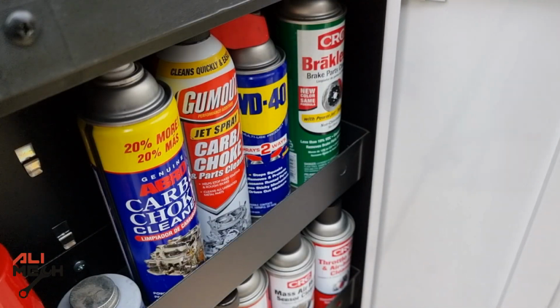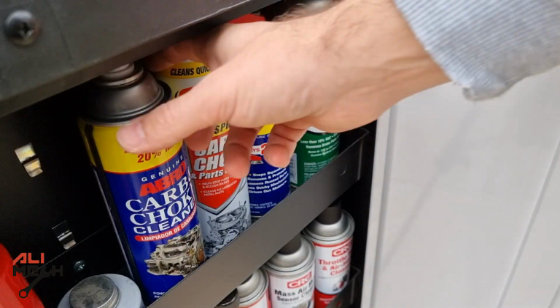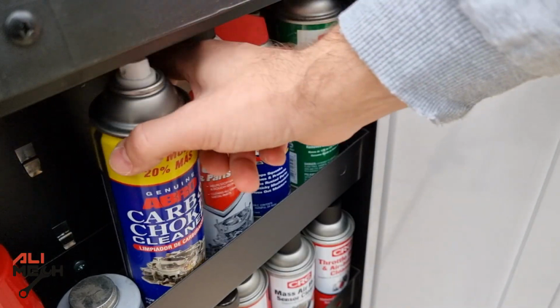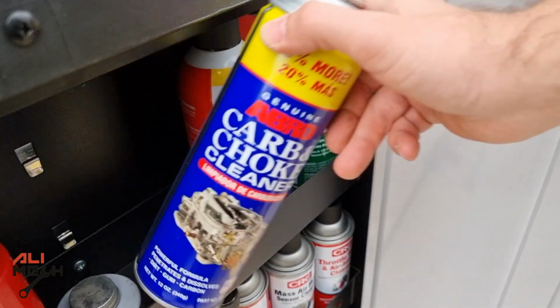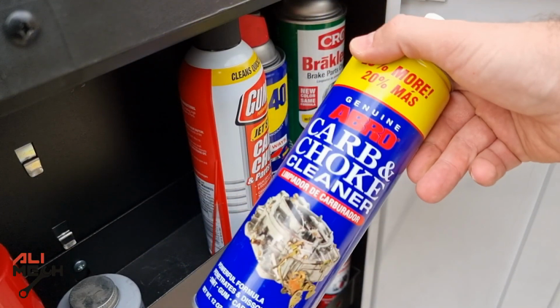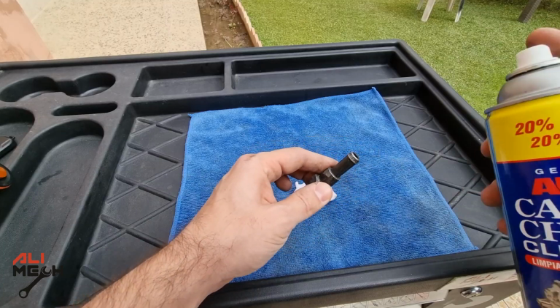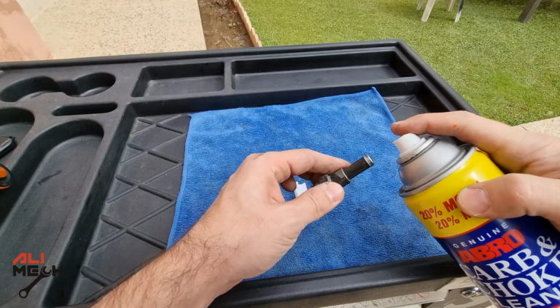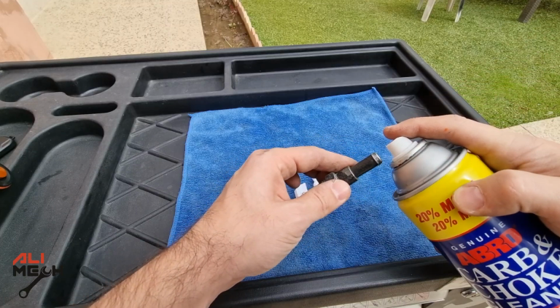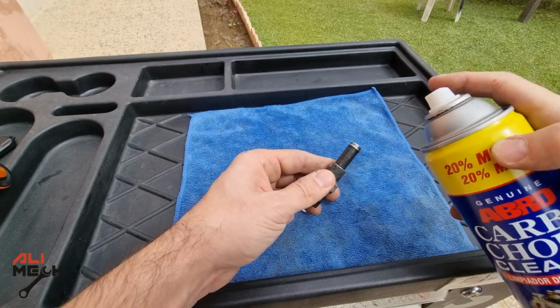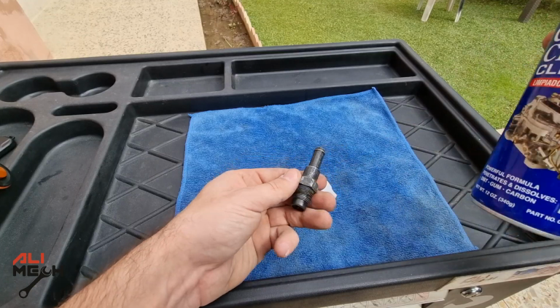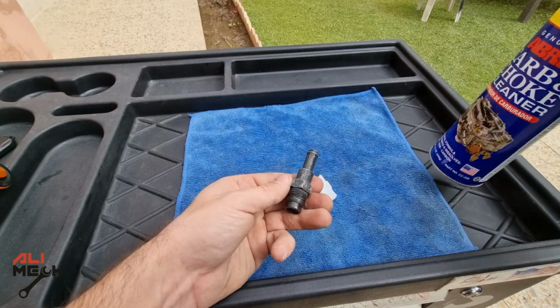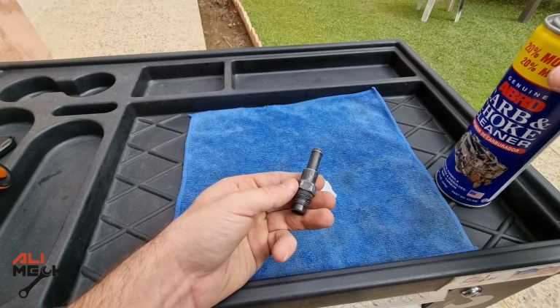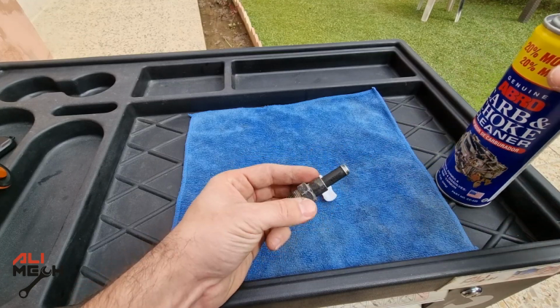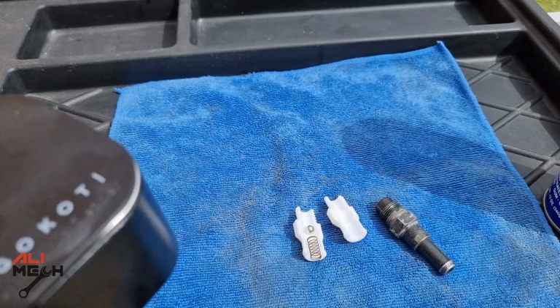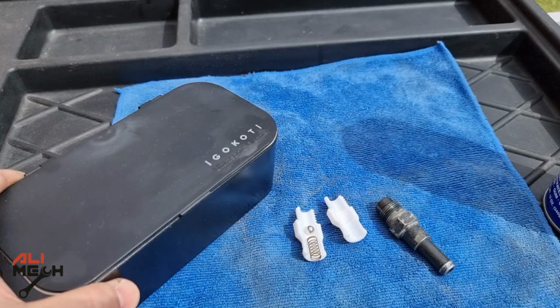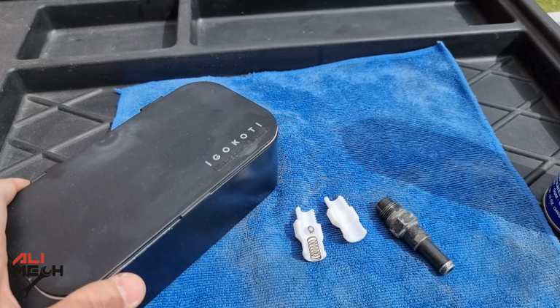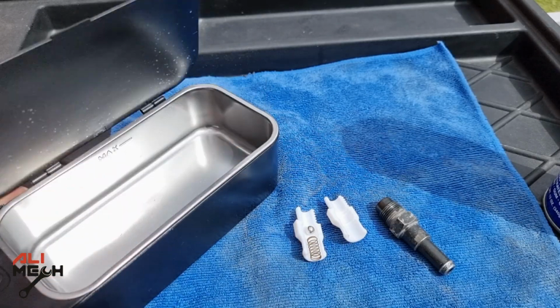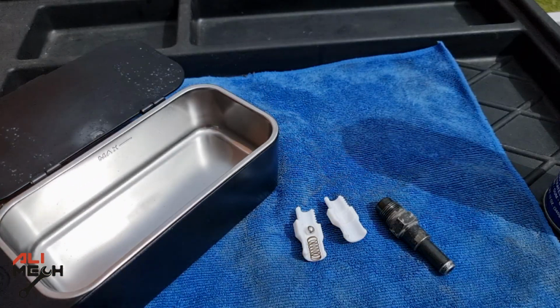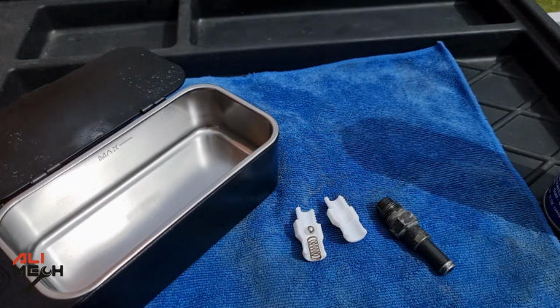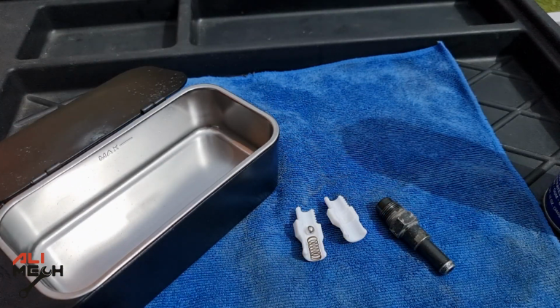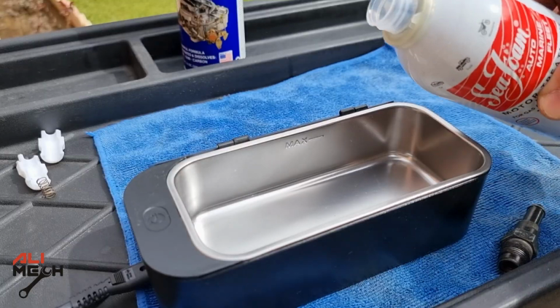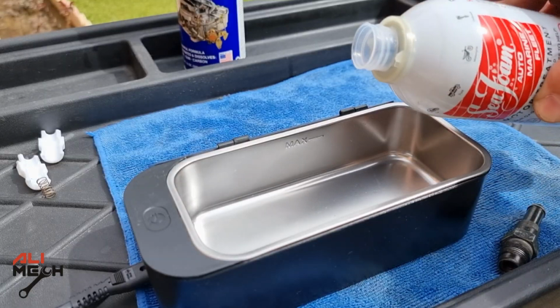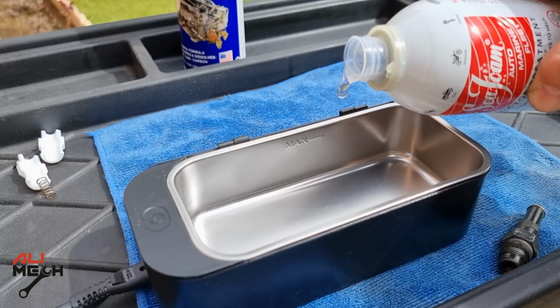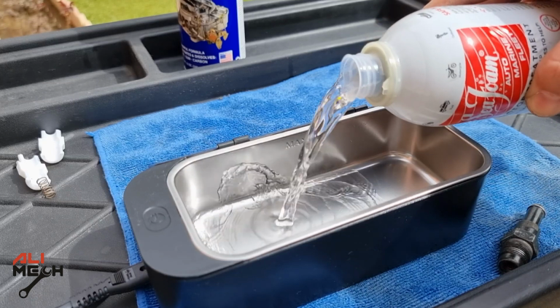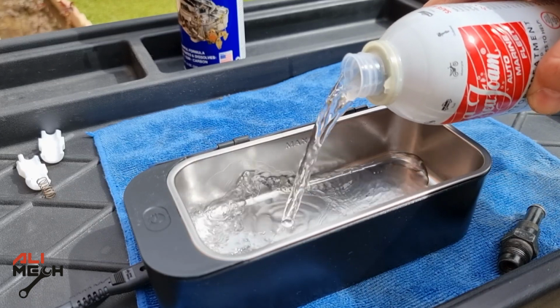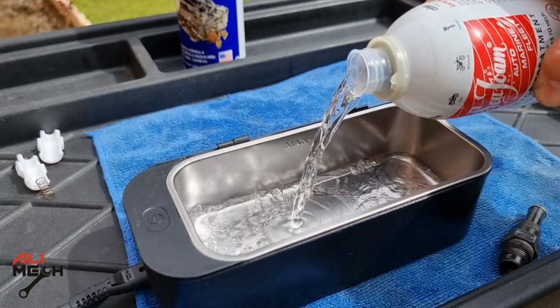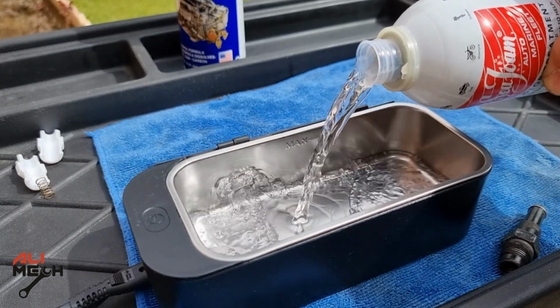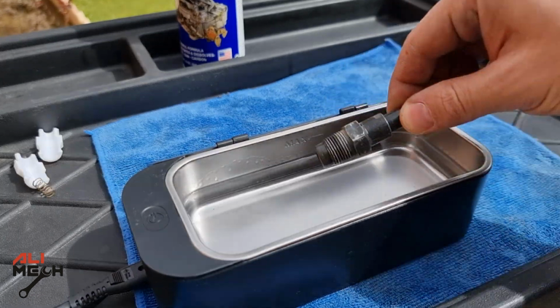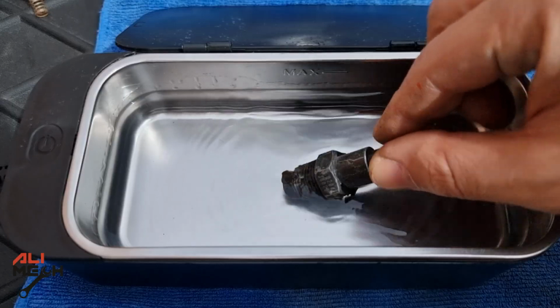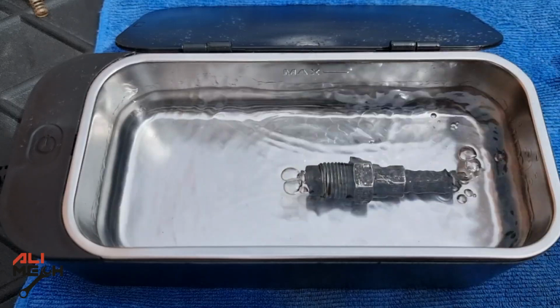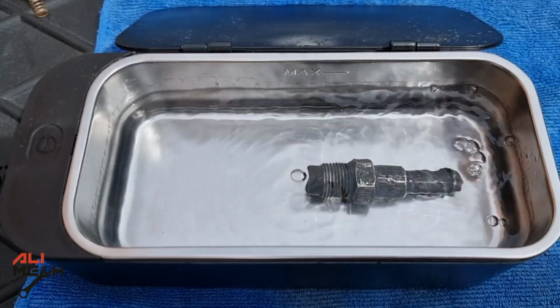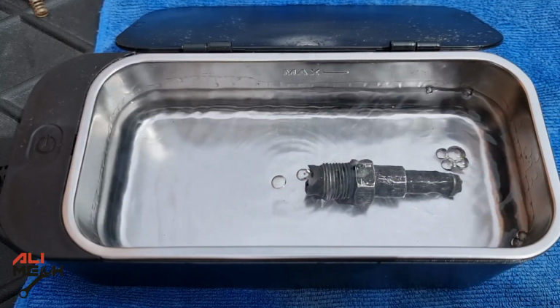For cleaning, I usually use carb cleaner and spray it like that. Some of you recommended using an ultrasonic cleaner in my last video for cleaning the PCV valve, so I'm going to fill the ultrasonic cleaner with Sea Foam and put the valve in it. I will let it clean for 5 minutes.